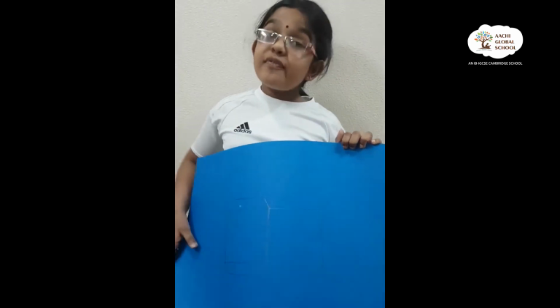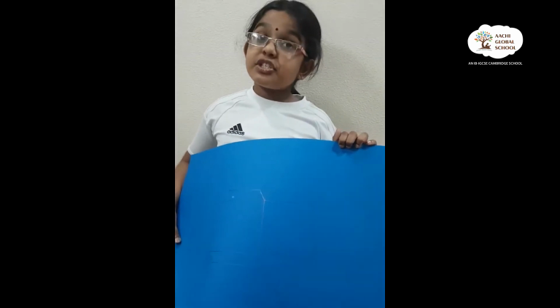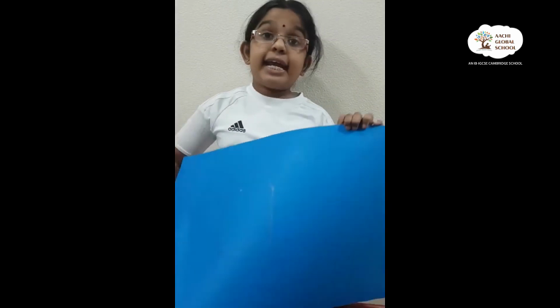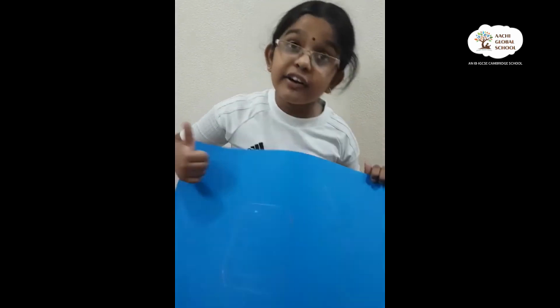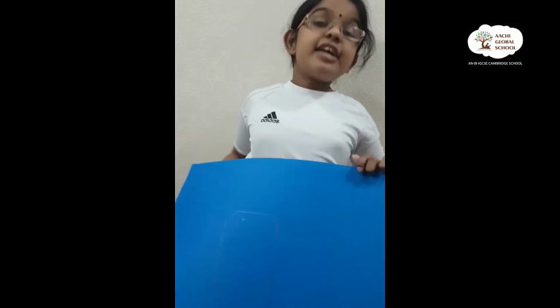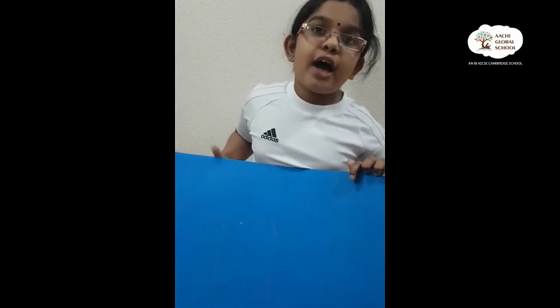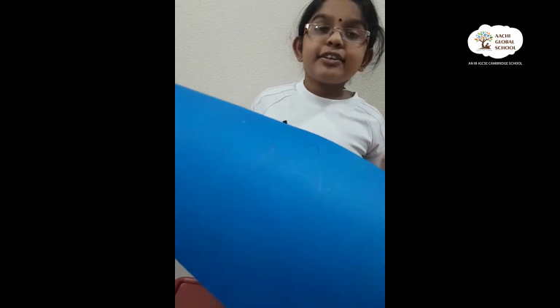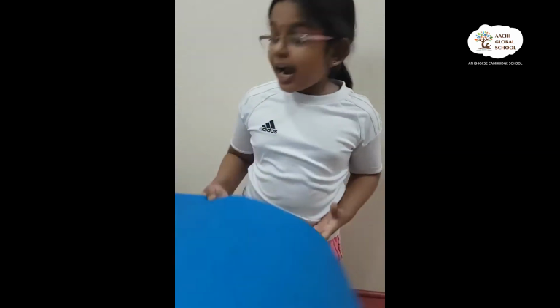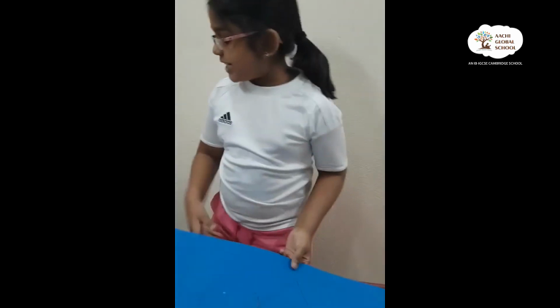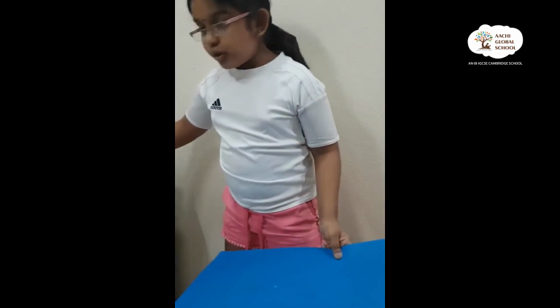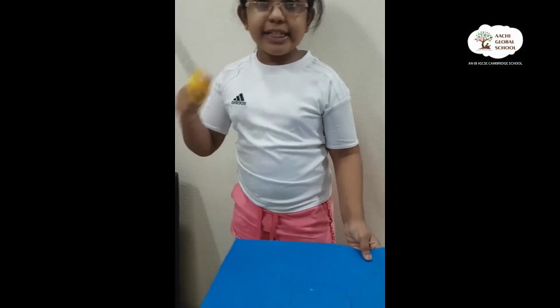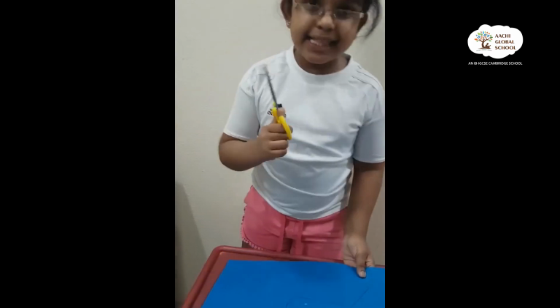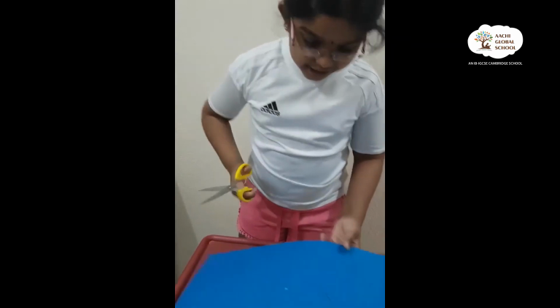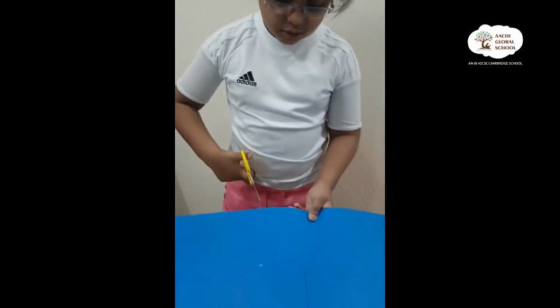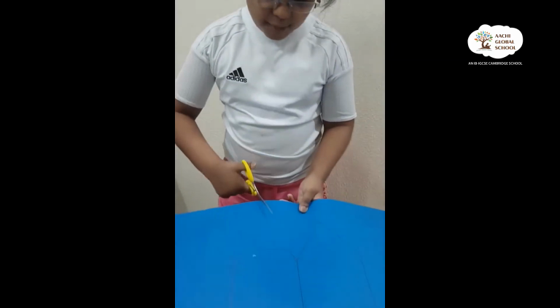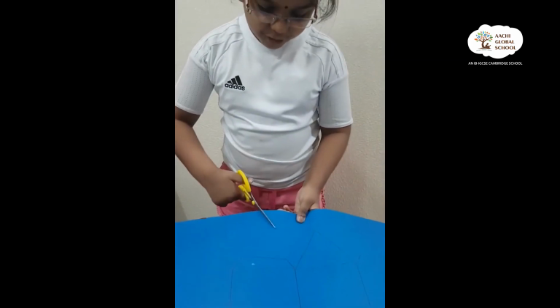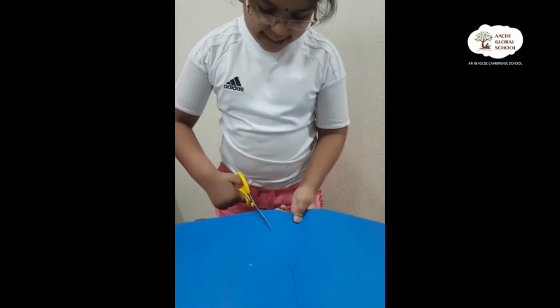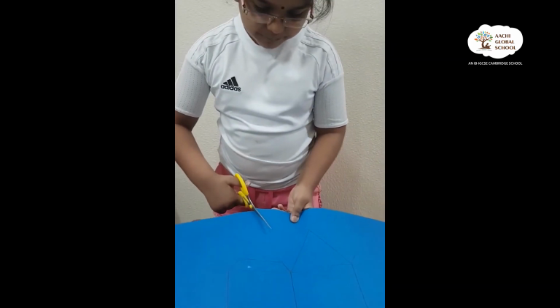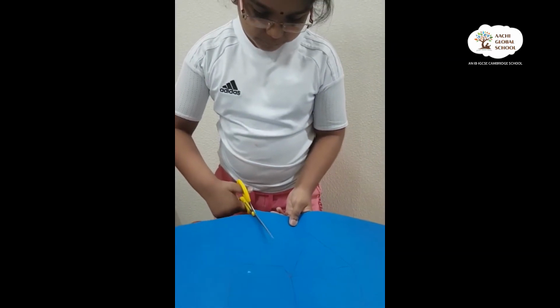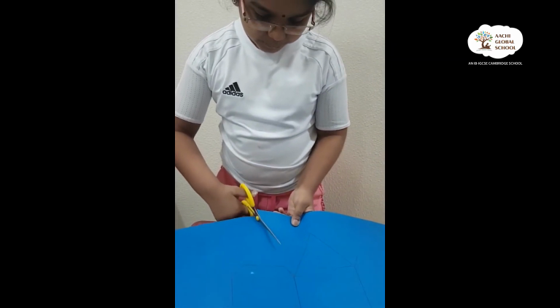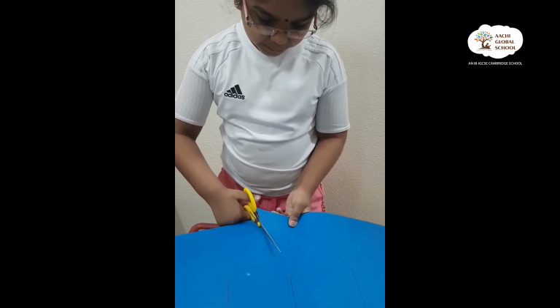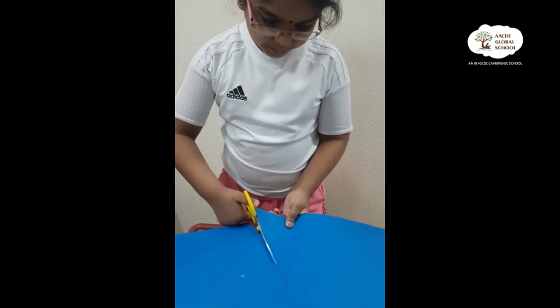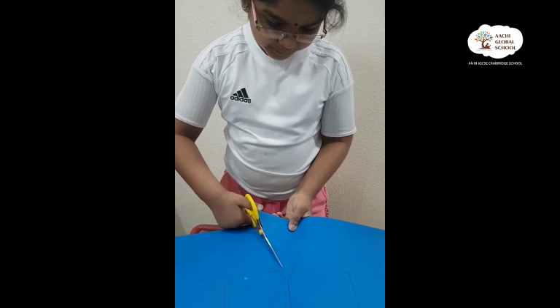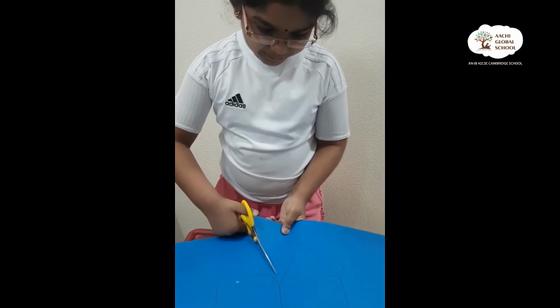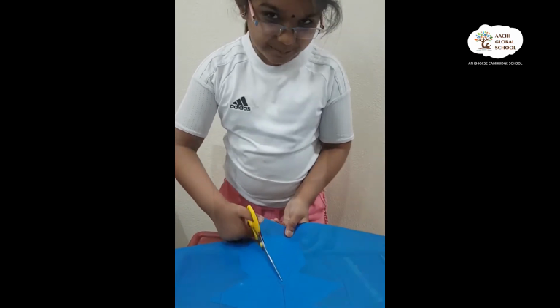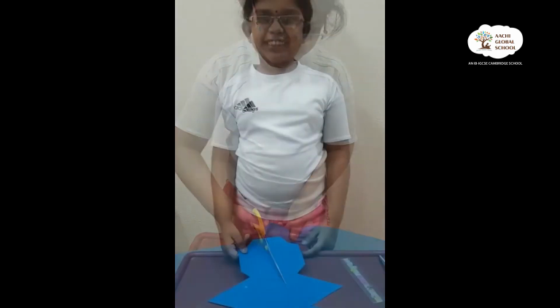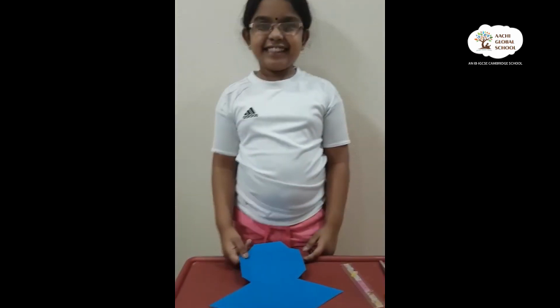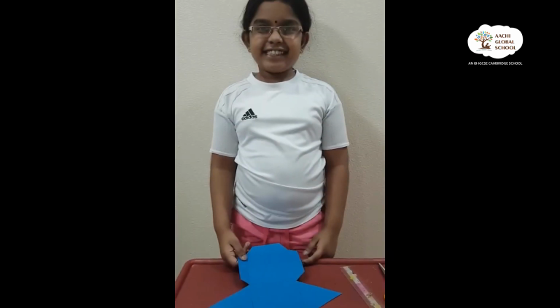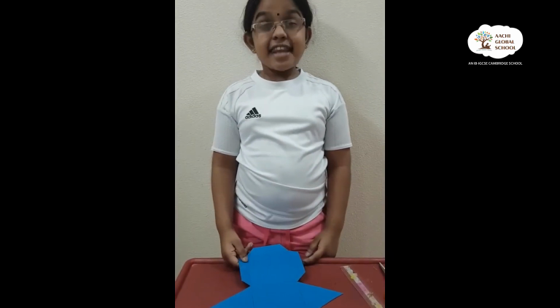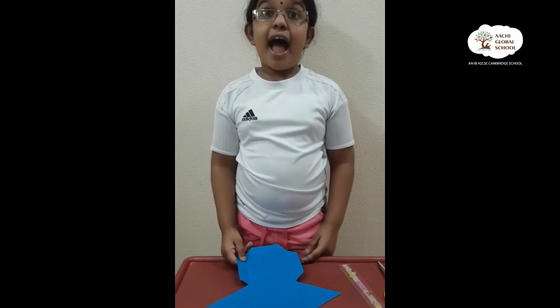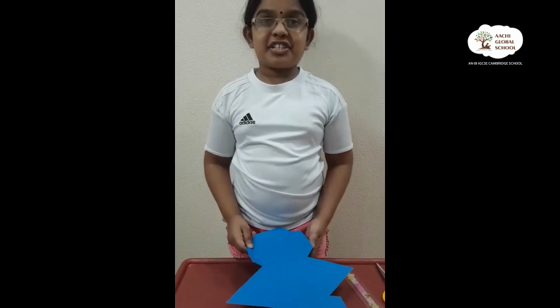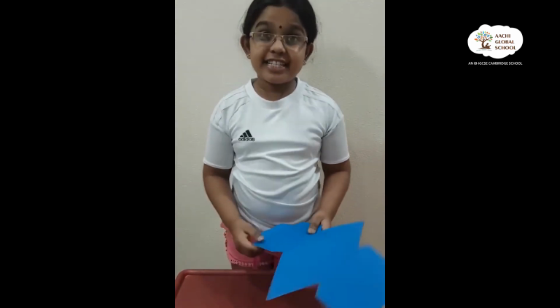We finished that — it's correct. Now let's start cutting it. We need a scissor, so we have to cut. Now I finished the cutting.